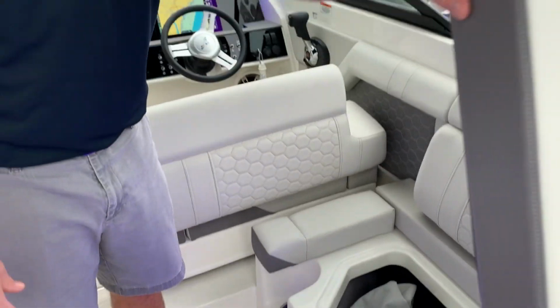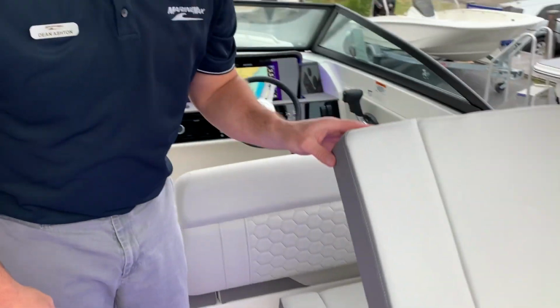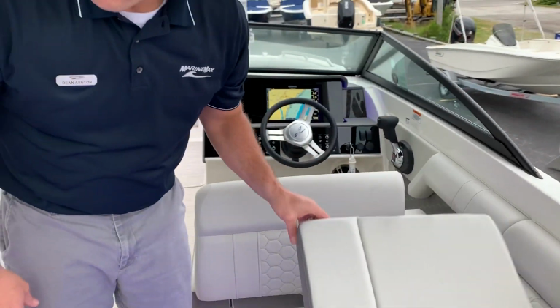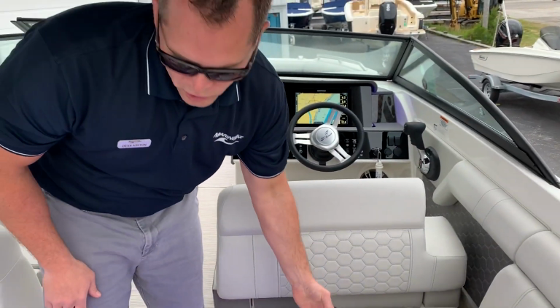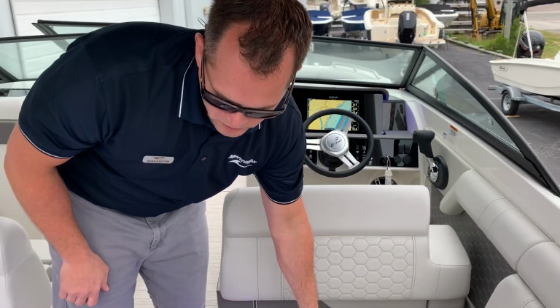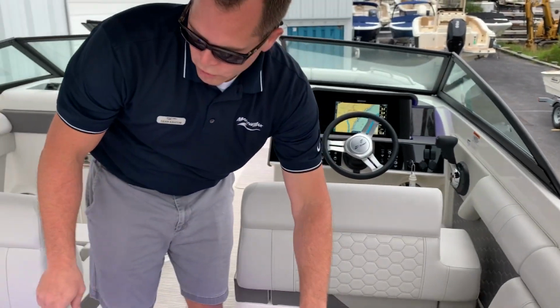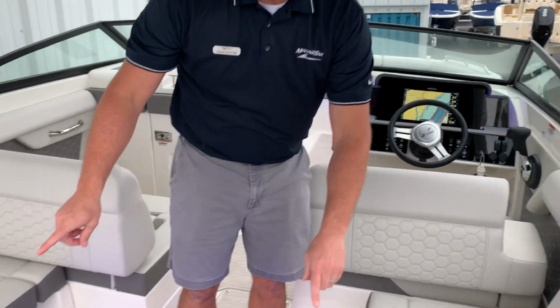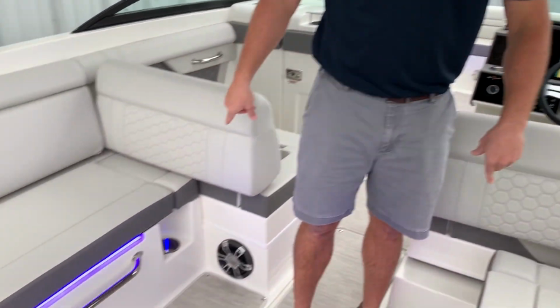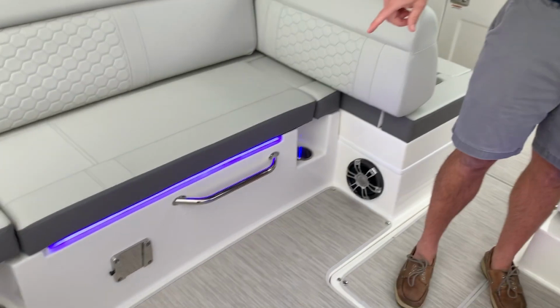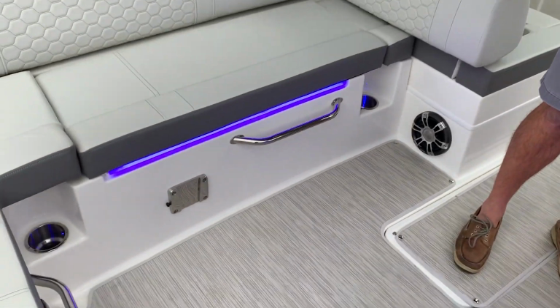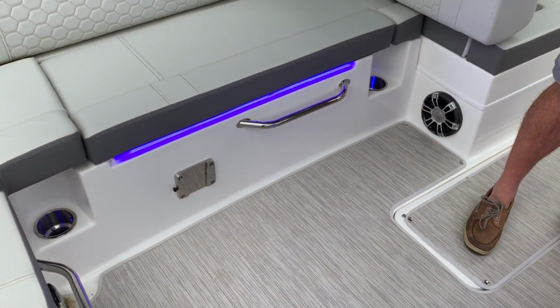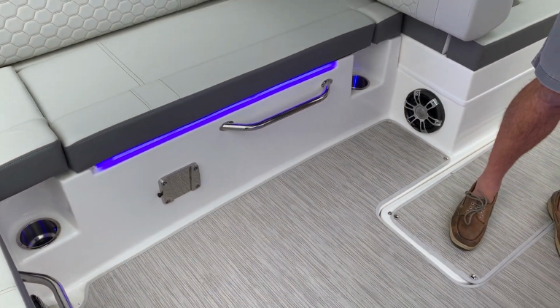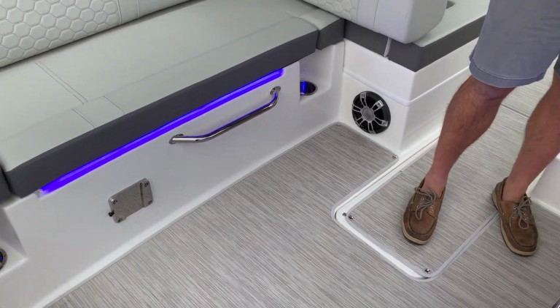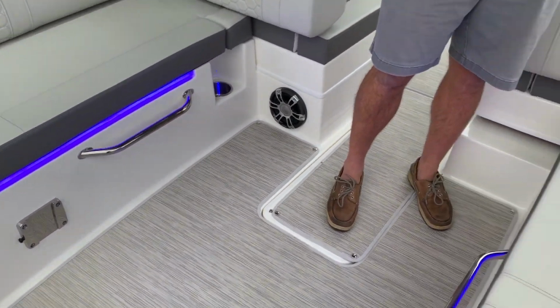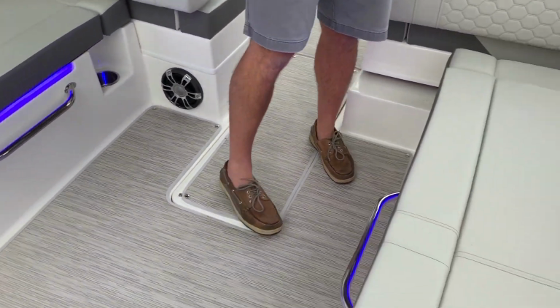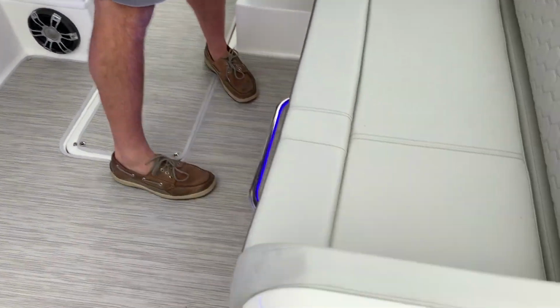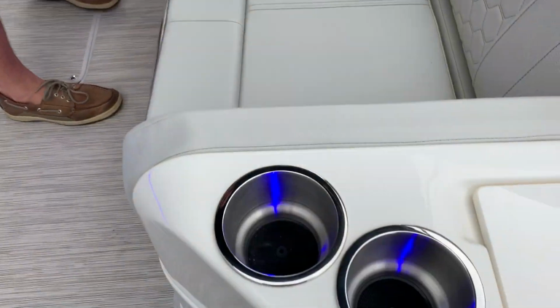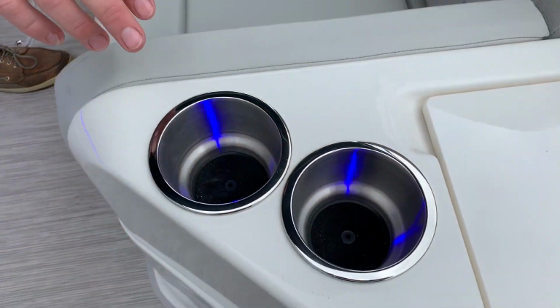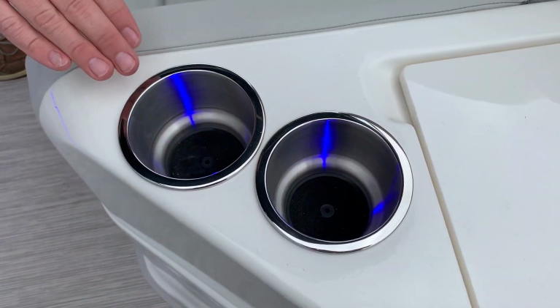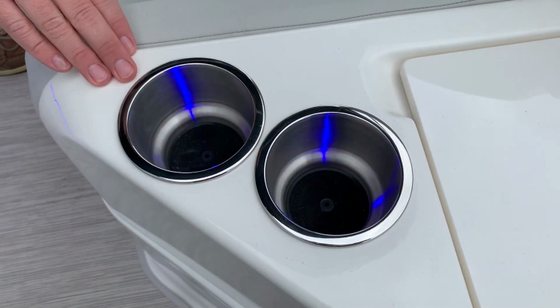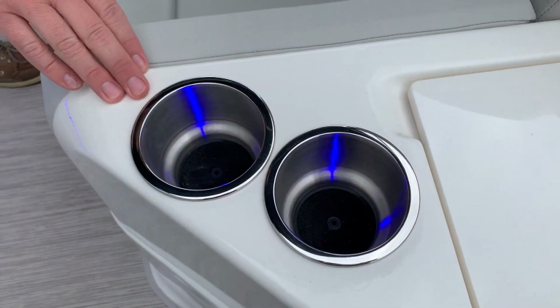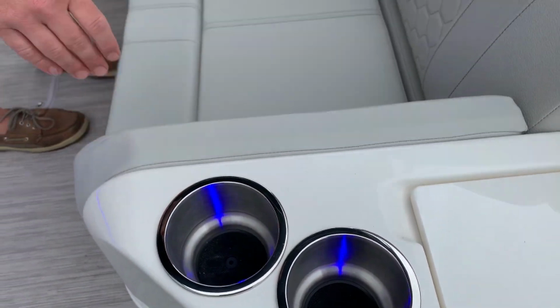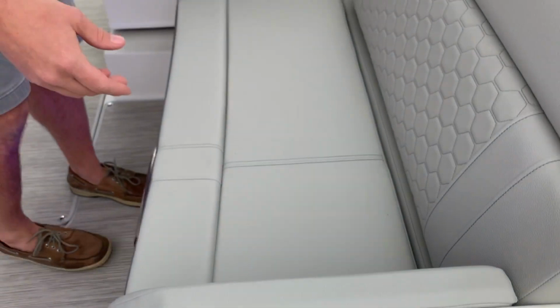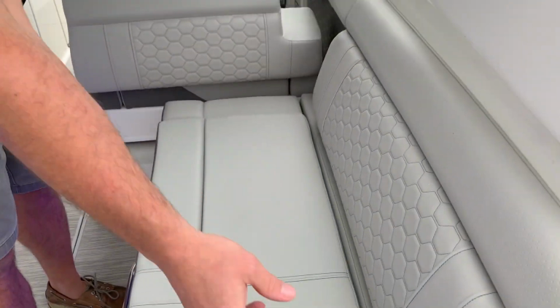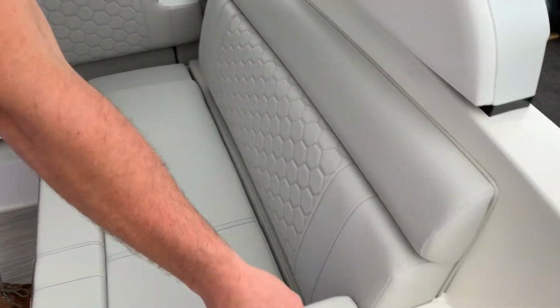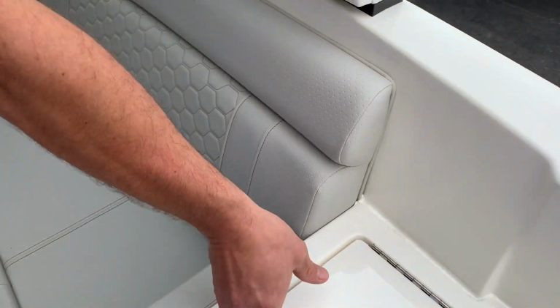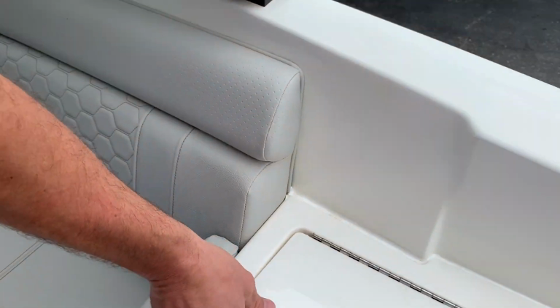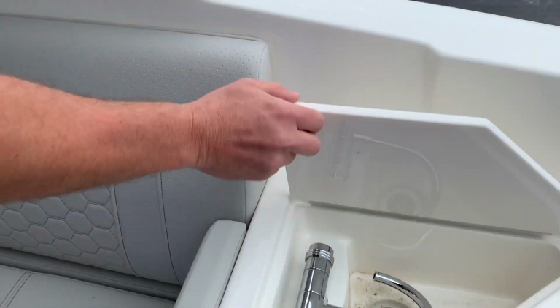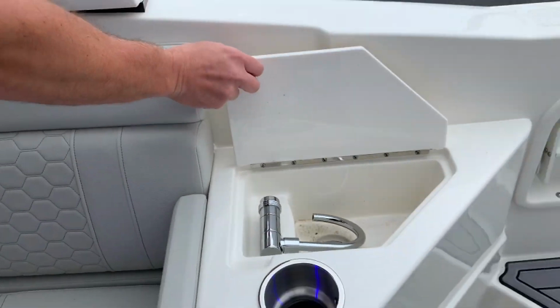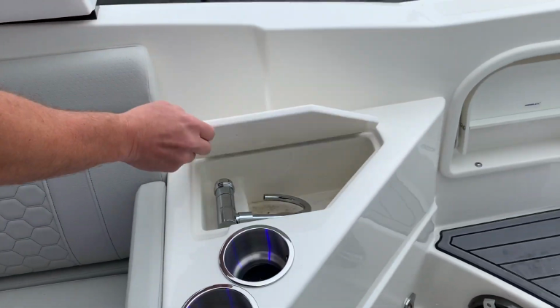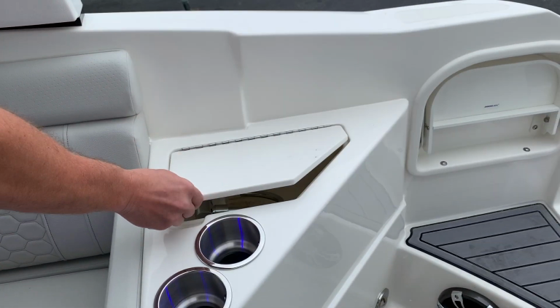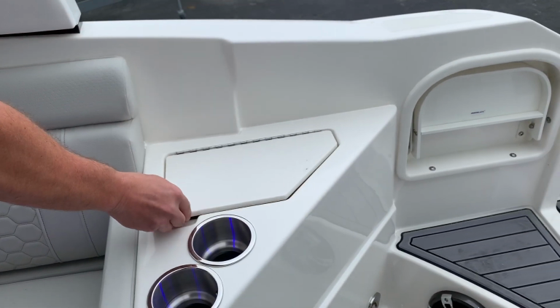As you can see, this boat is equipped with the blue LED lighting package. You have LED strips and some LED lights inside your stainless steel cup holders. You also have a freshwater sink here.